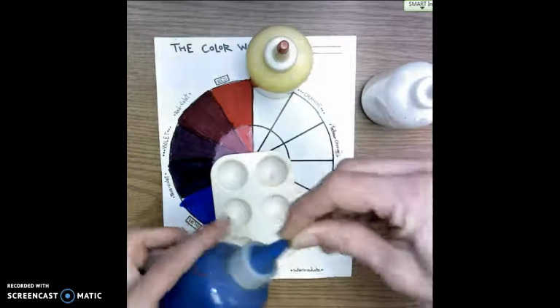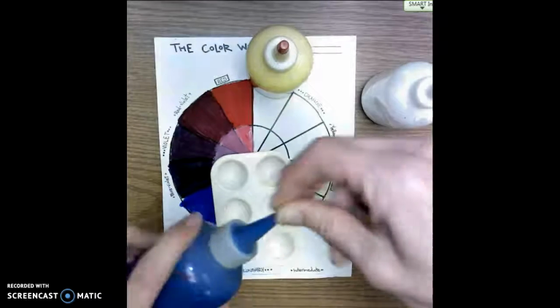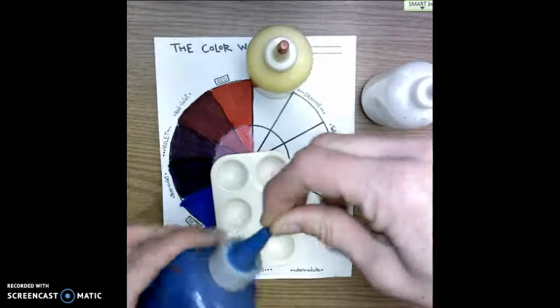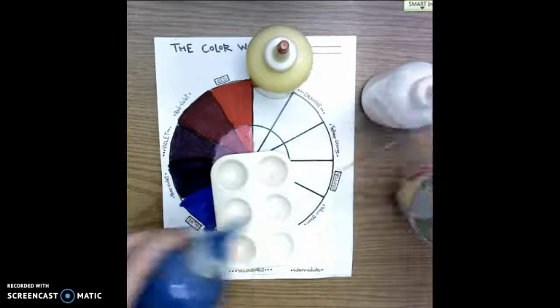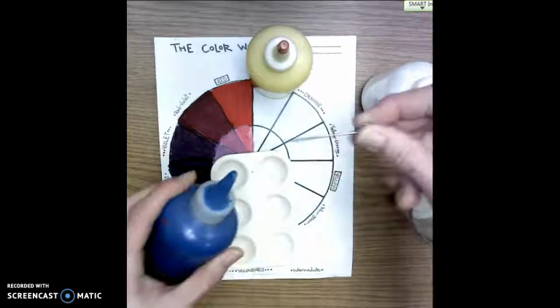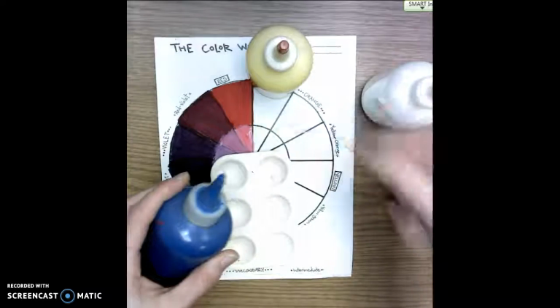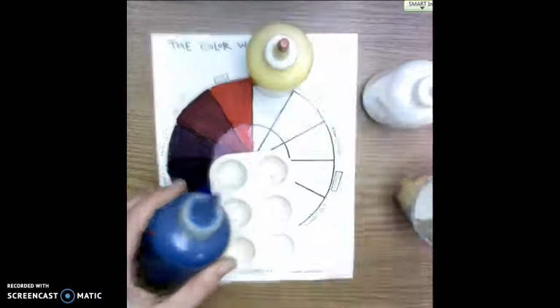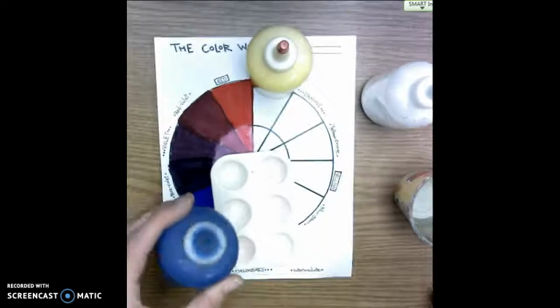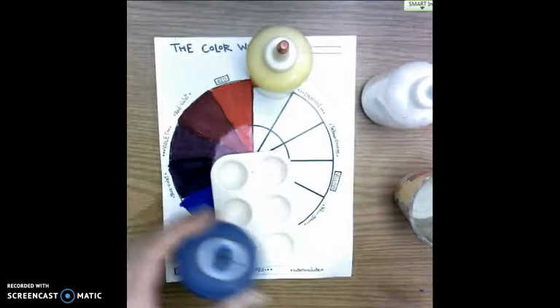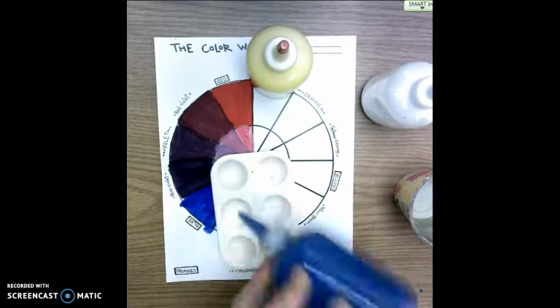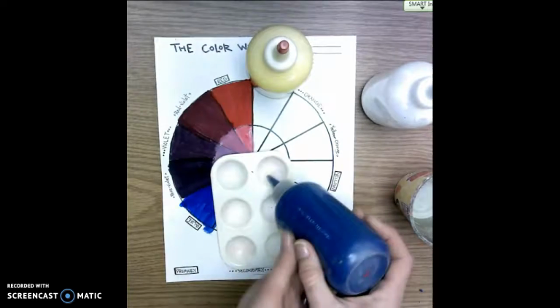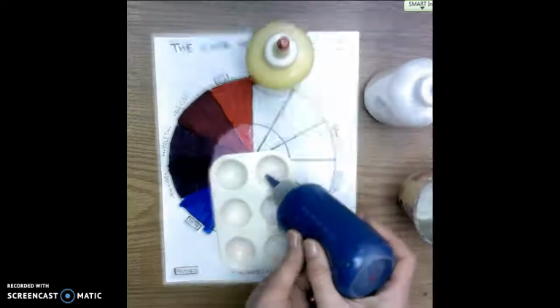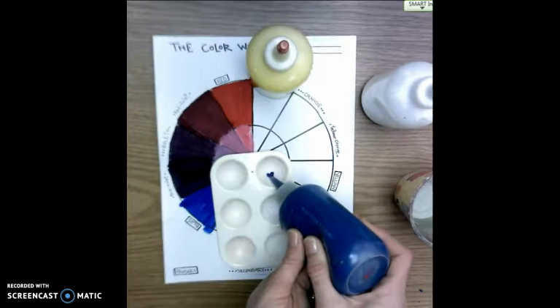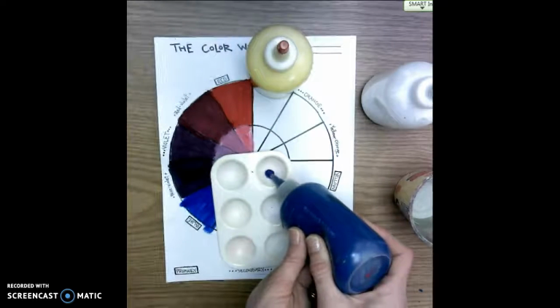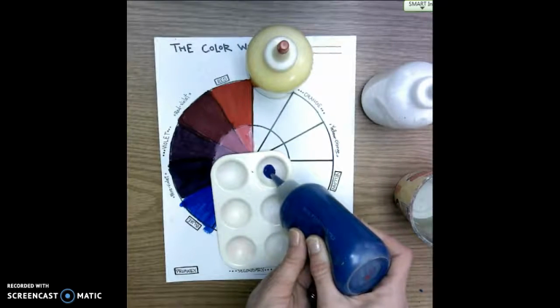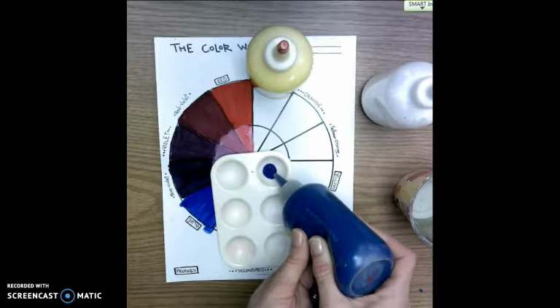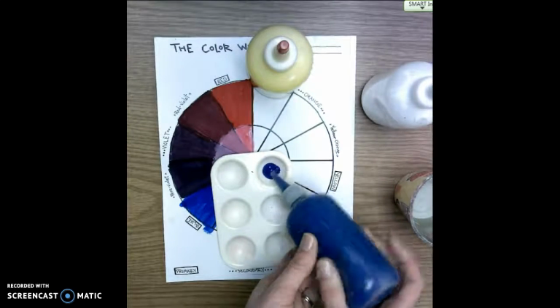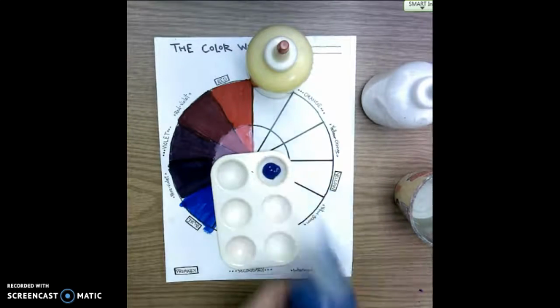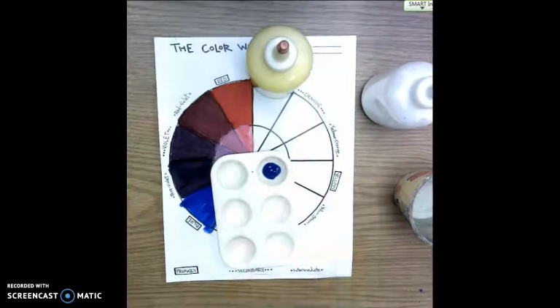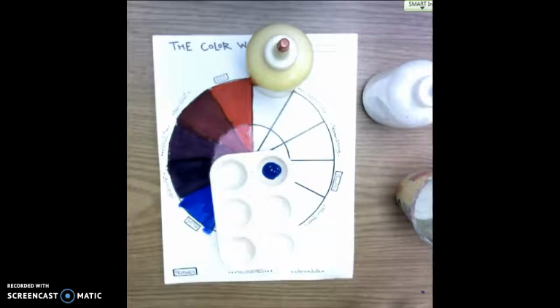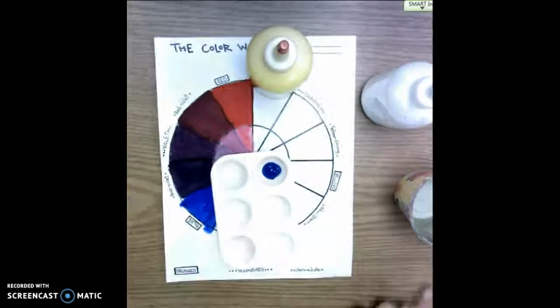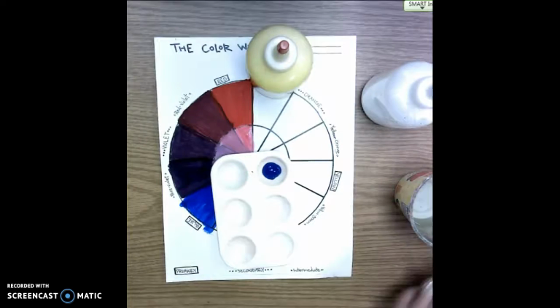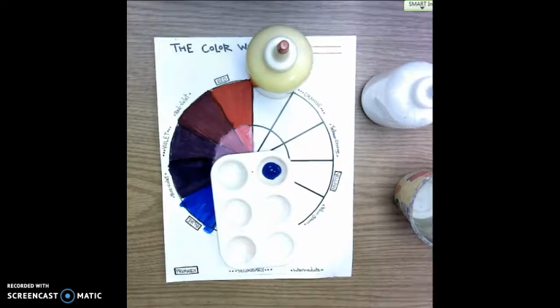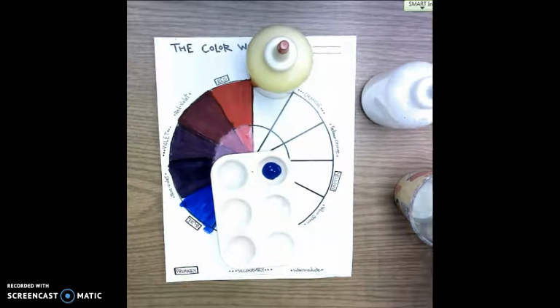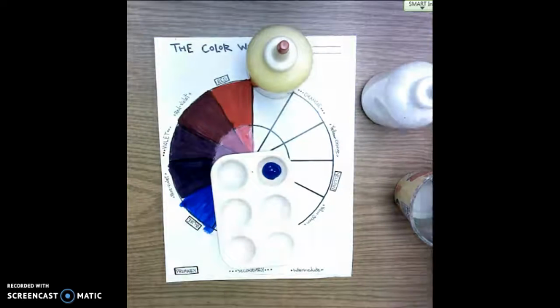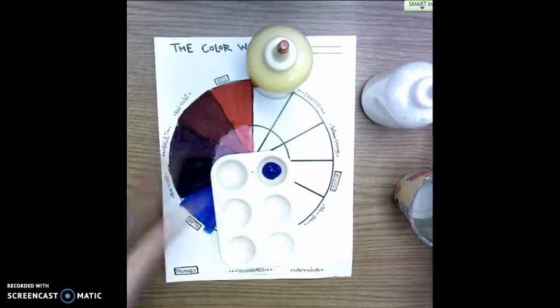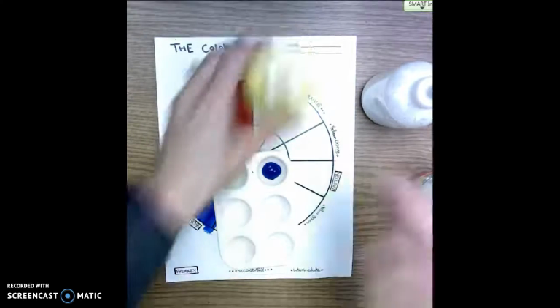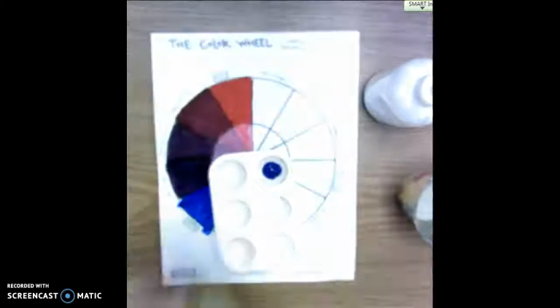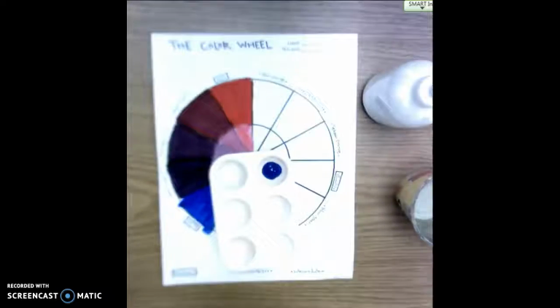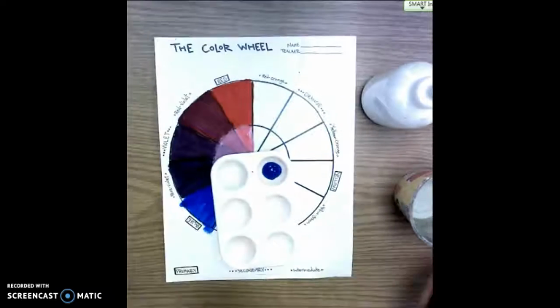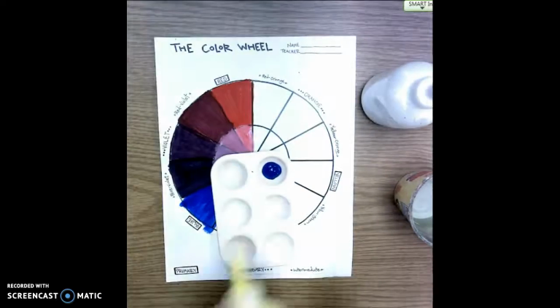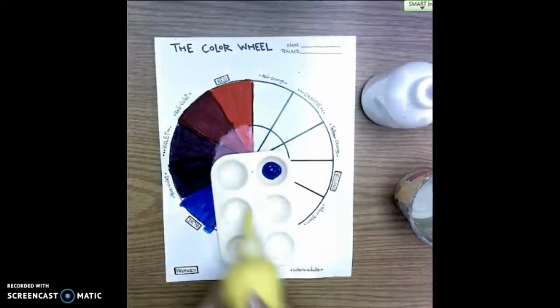Students are going to need to take the T-pin out and then carefully squeeze just a little bit of paint — not even halfway full, maybe about a quarter full — inside each one of their palette spaces.